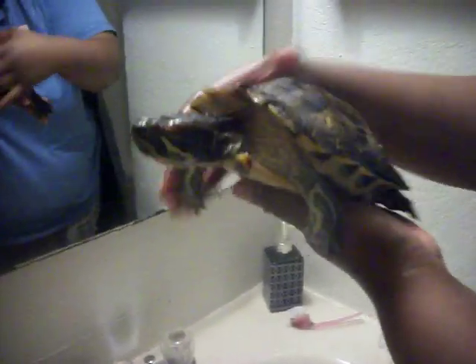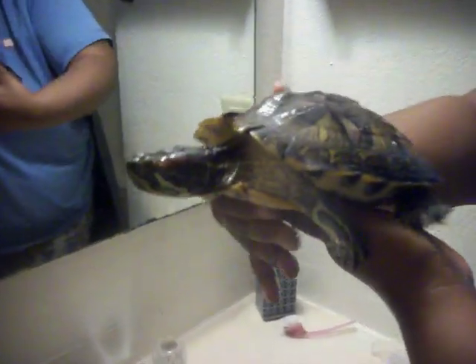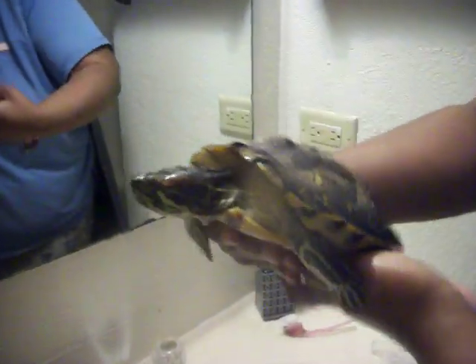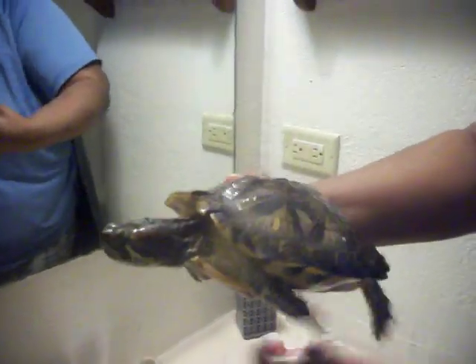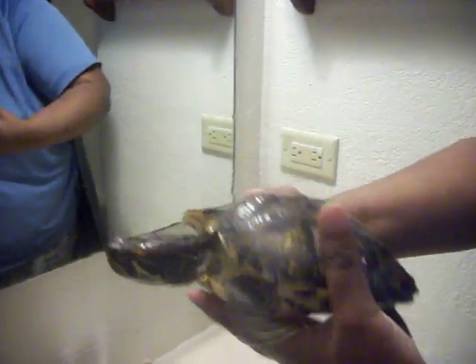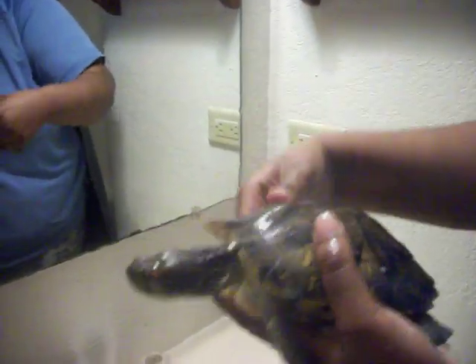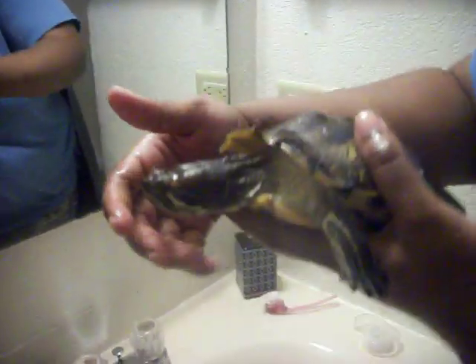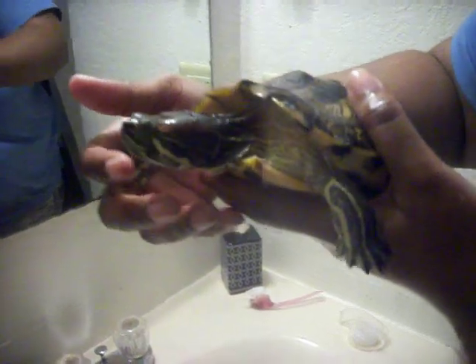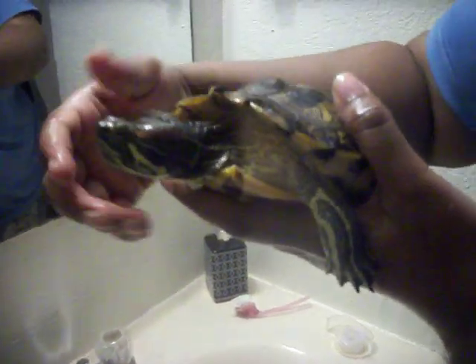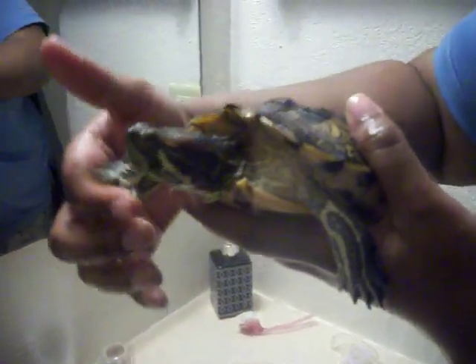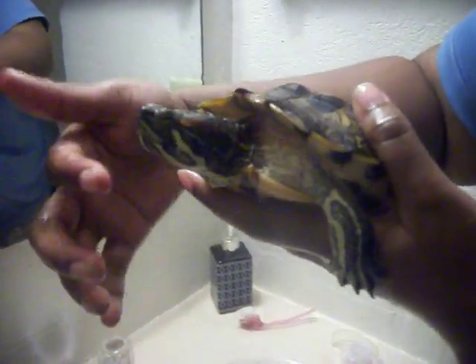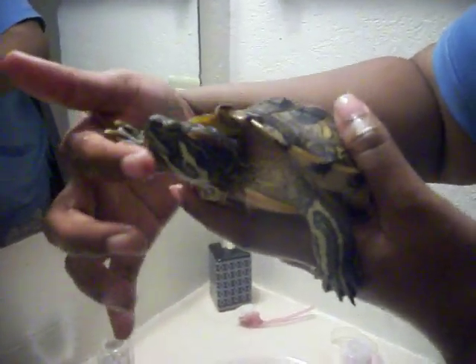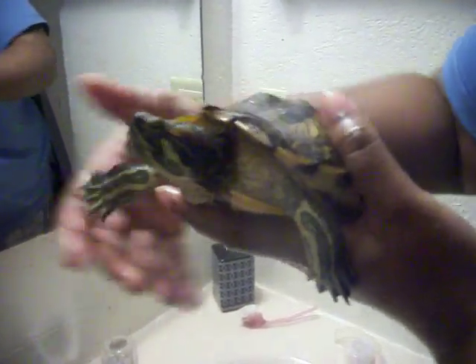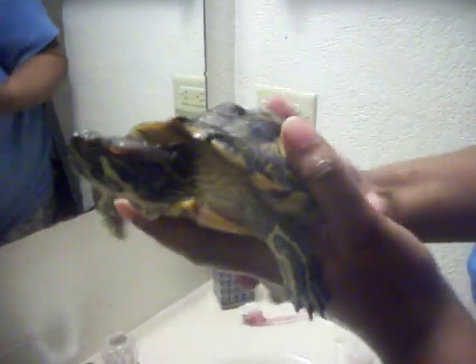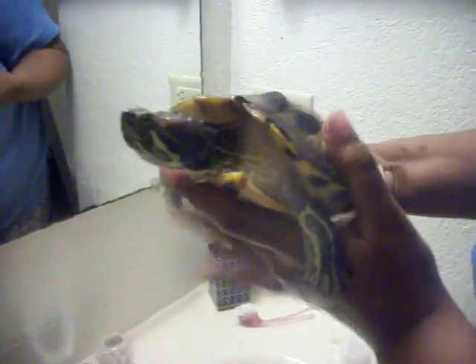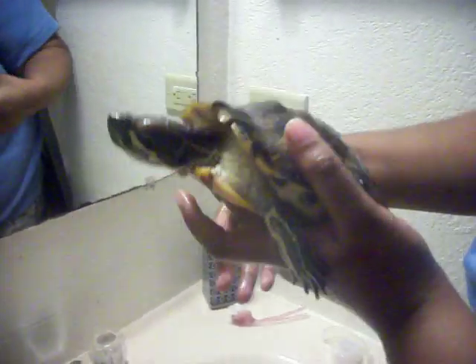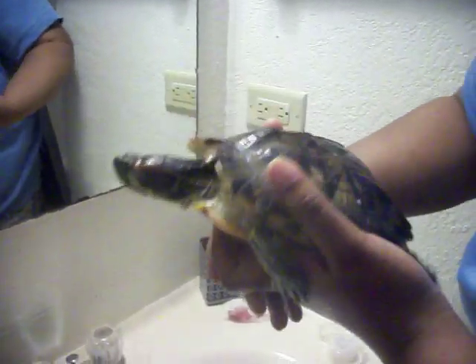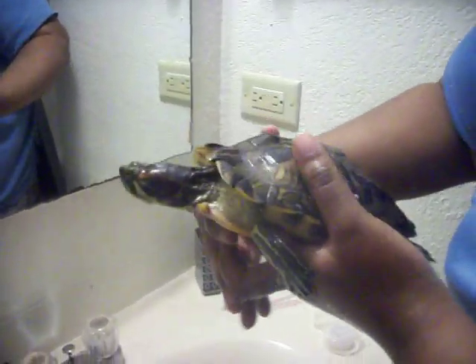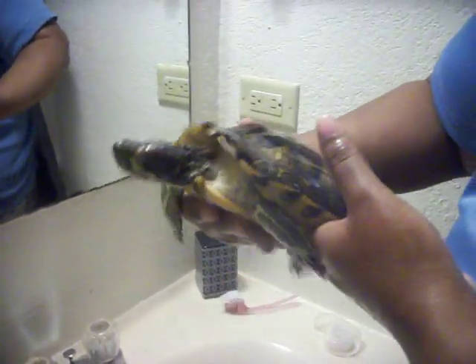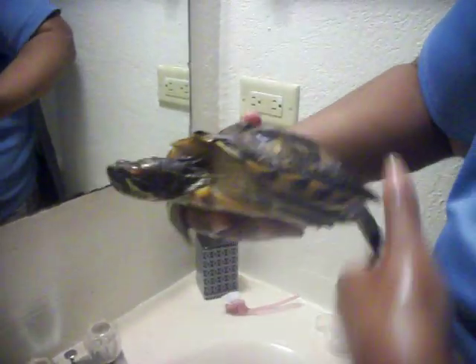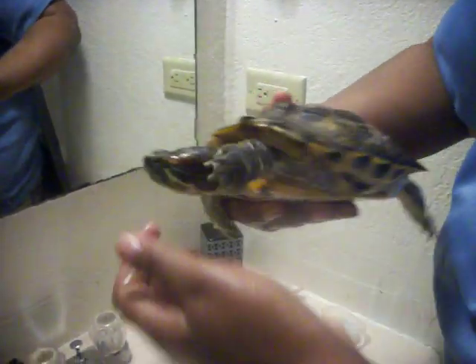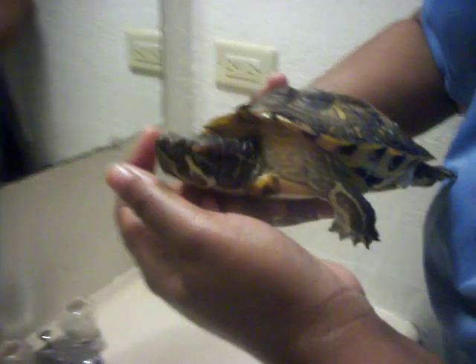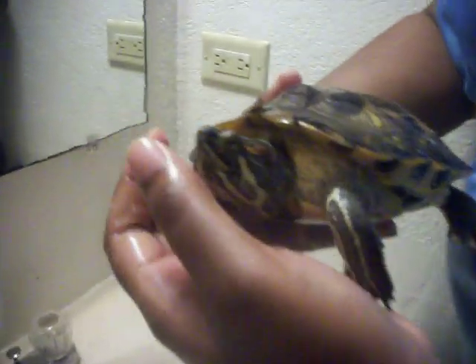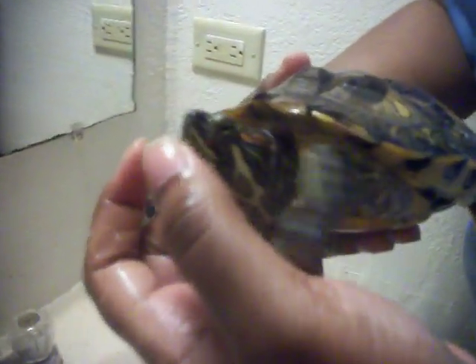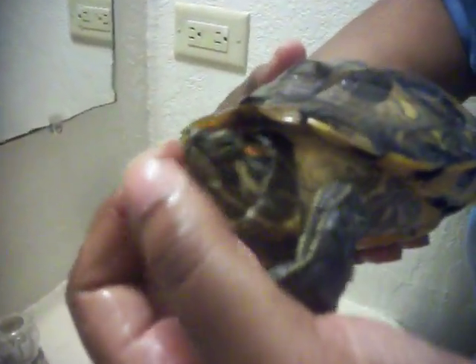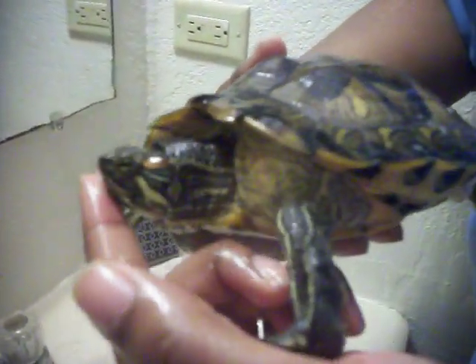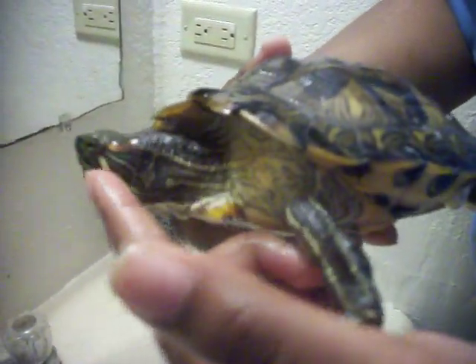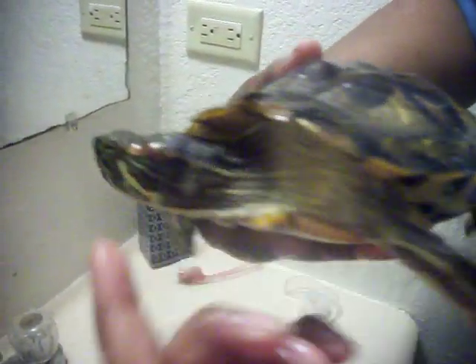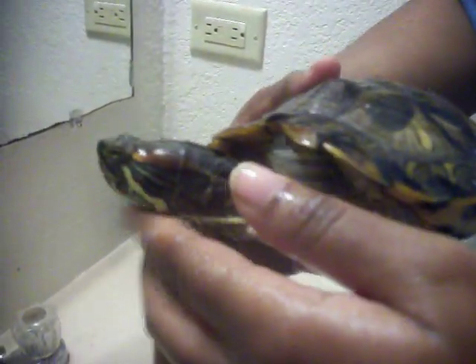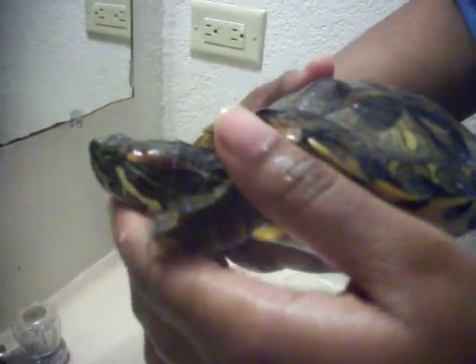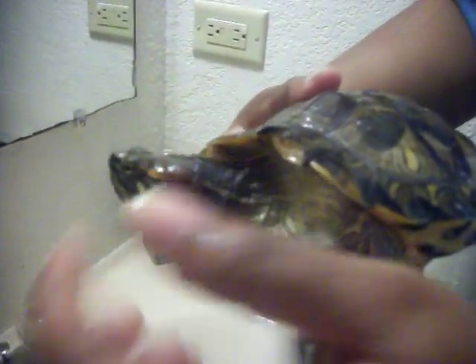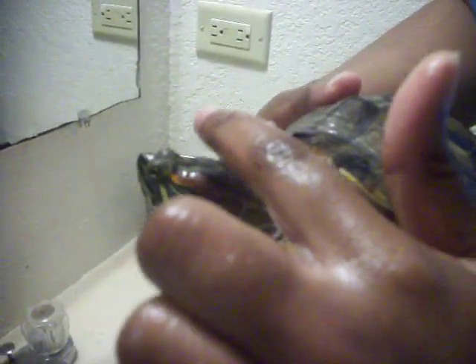Like I said, she doesn't bite at all — she is very, very tame.